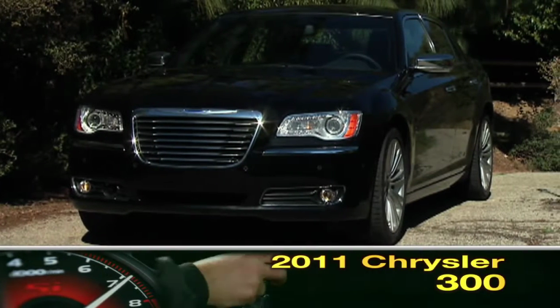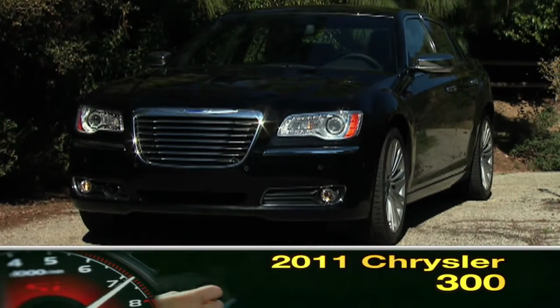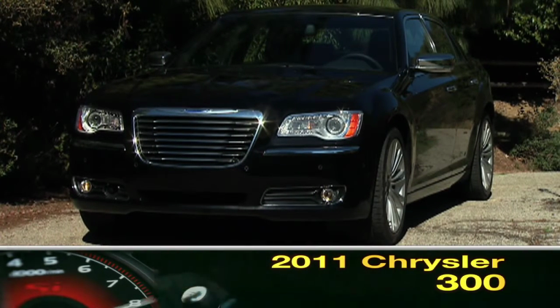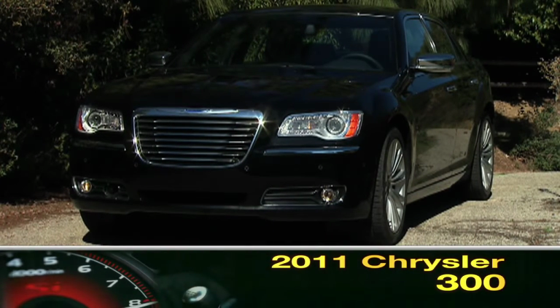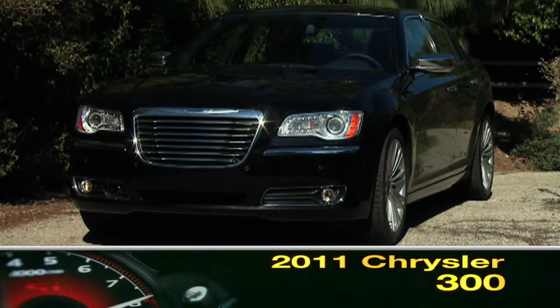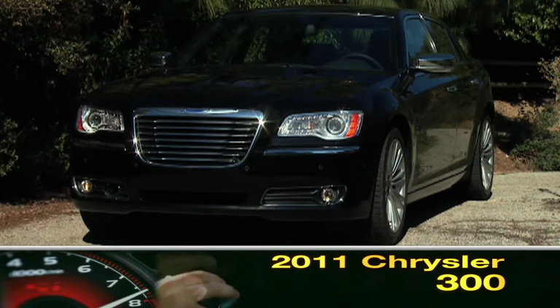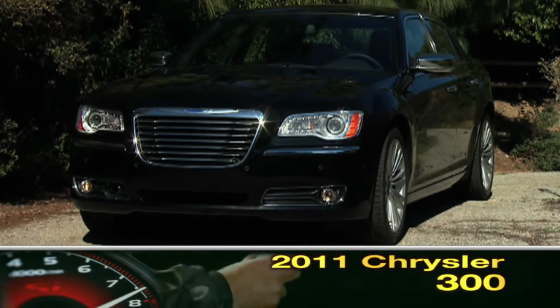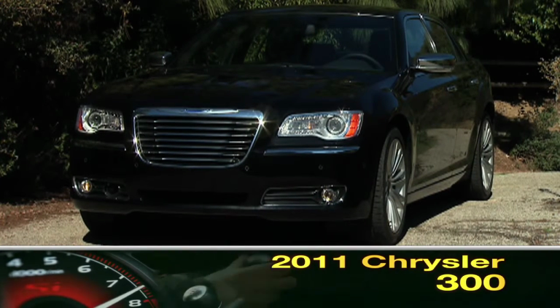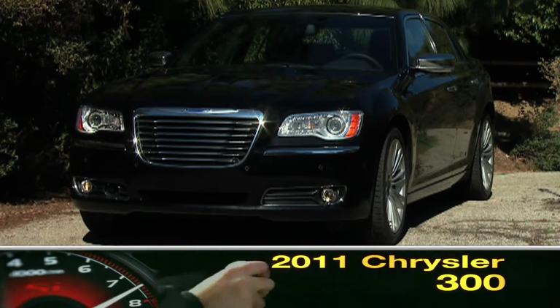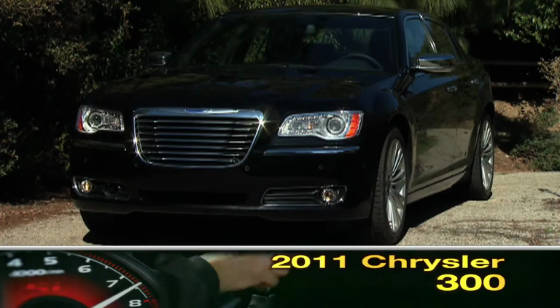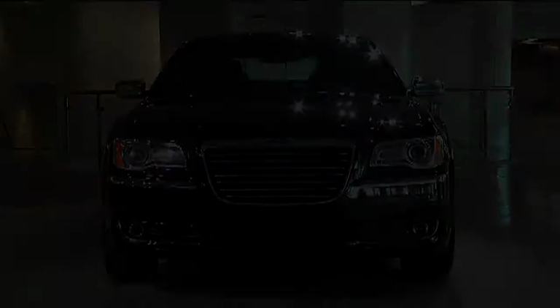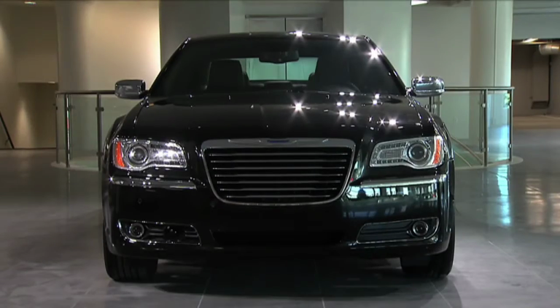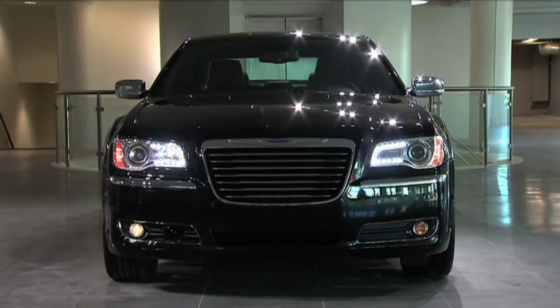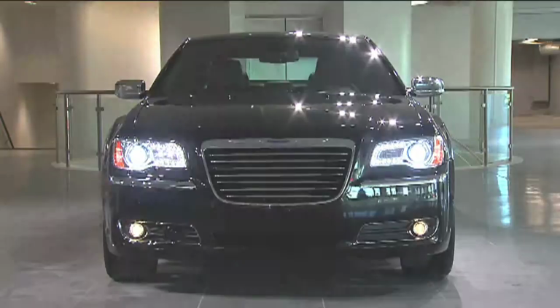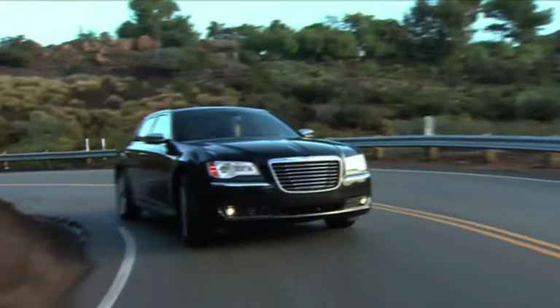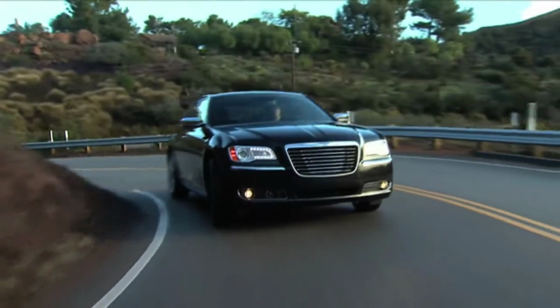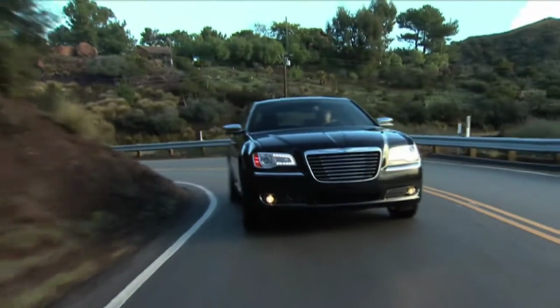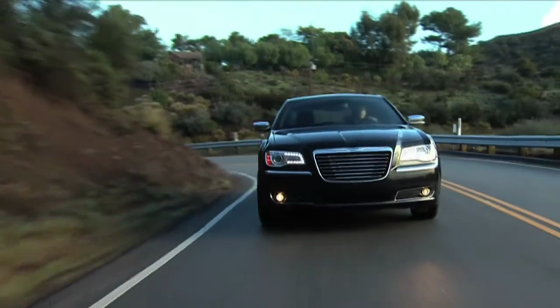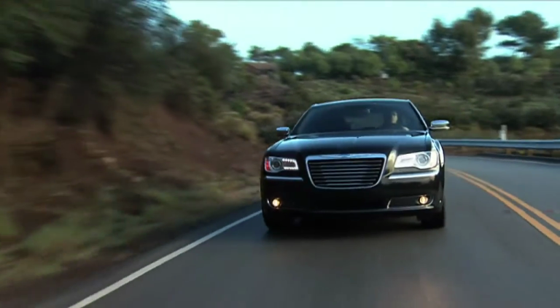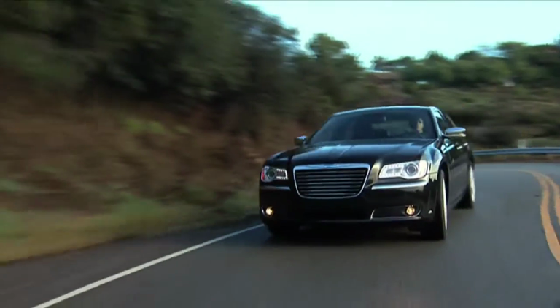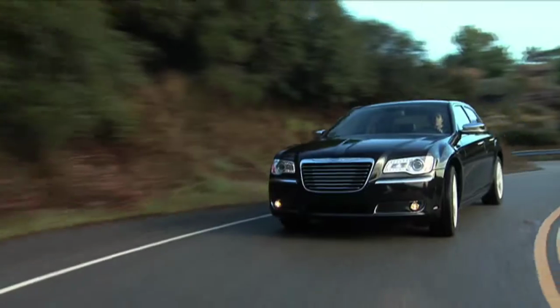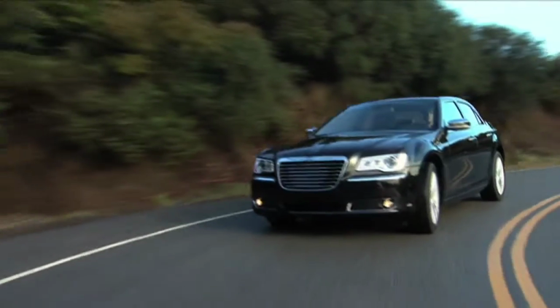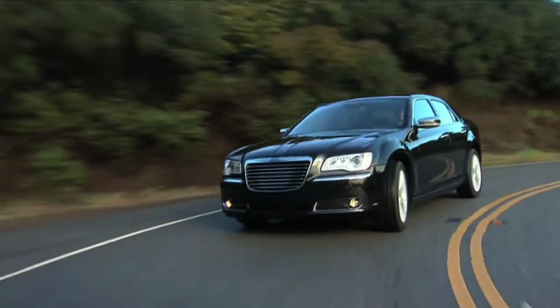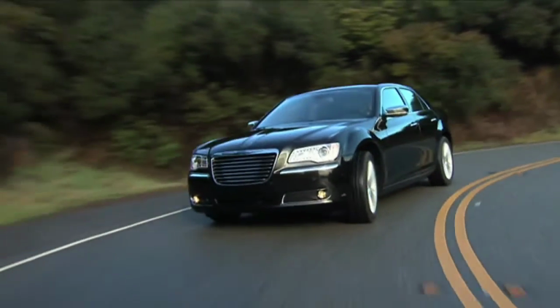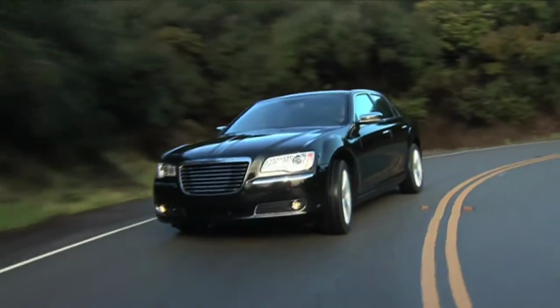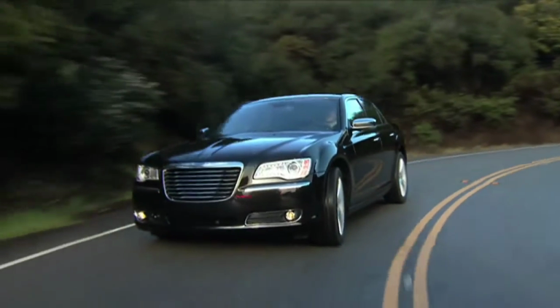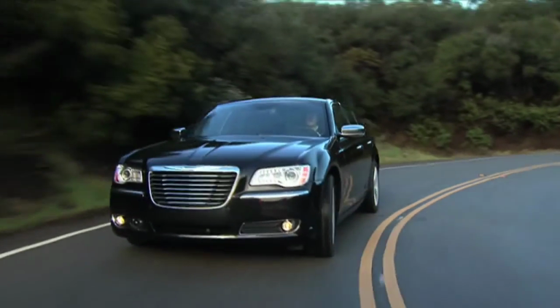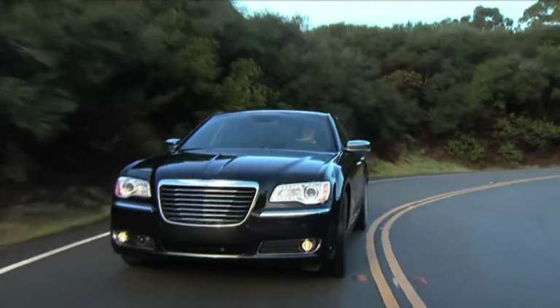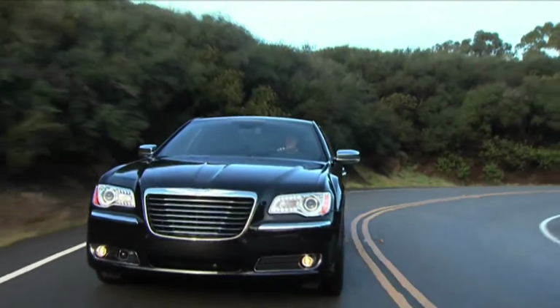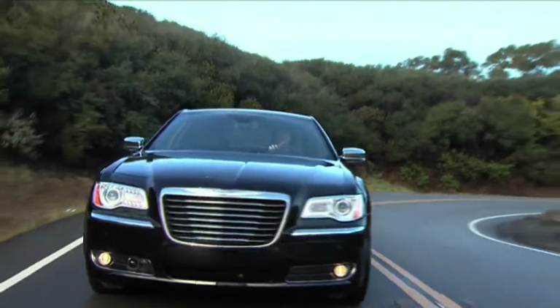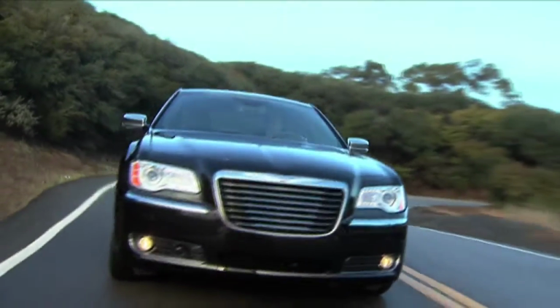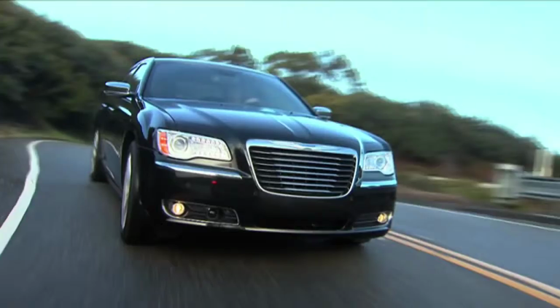Chrysler's Boulevard Cruising 300 sedan has been redesigned for 2011. Though styling has been updated, the world-beating five-passenger full-size premium sedan retains that level of swagger and available V8 power that made it a hit in the first place.